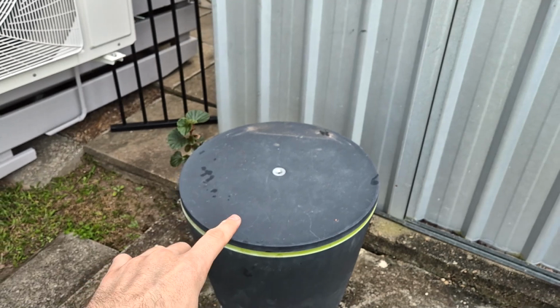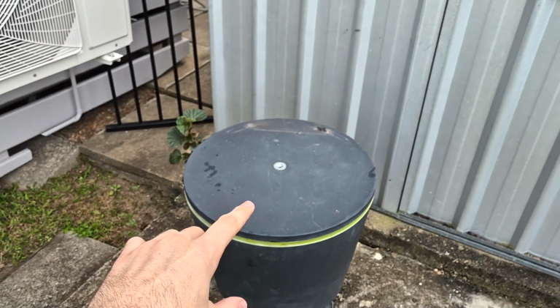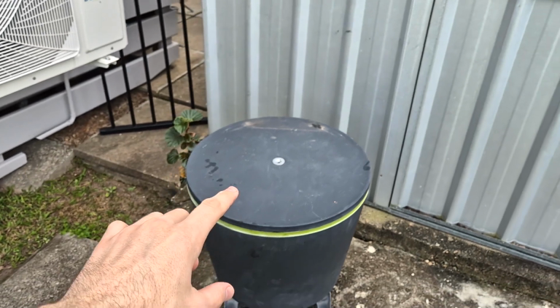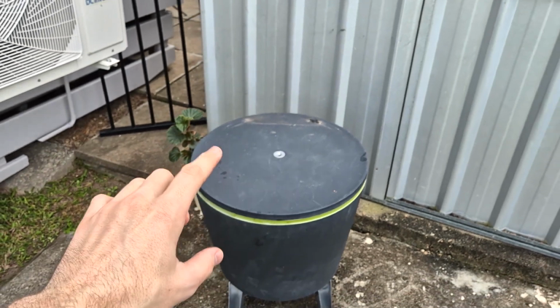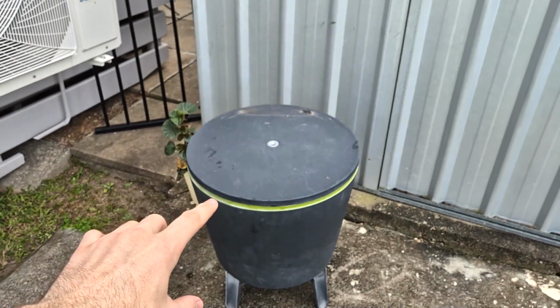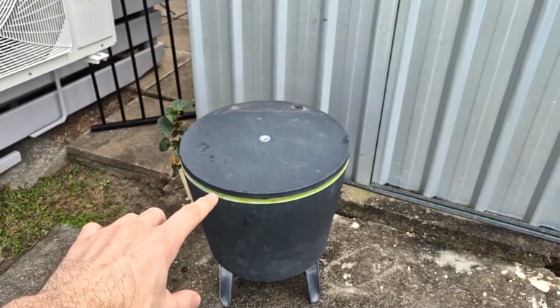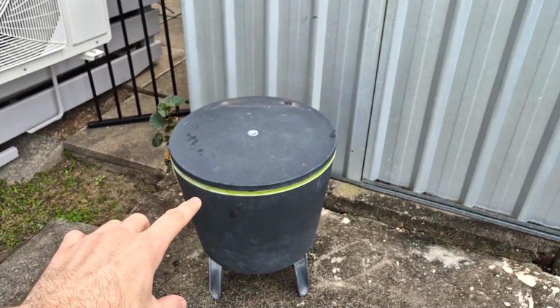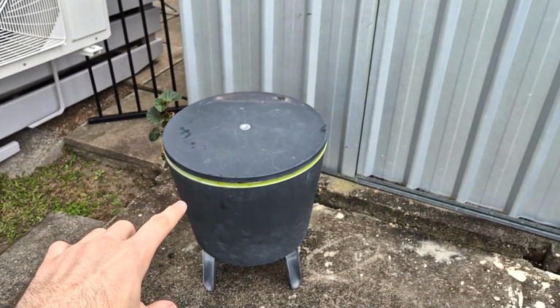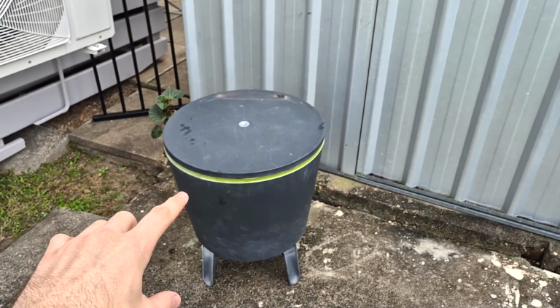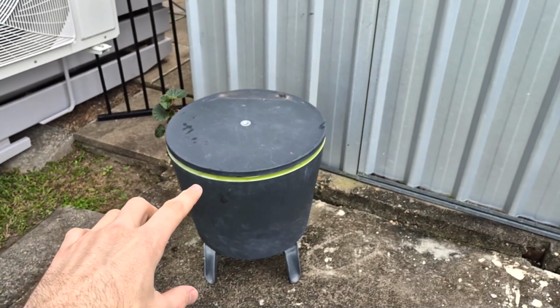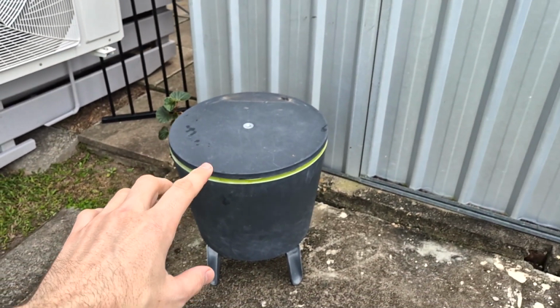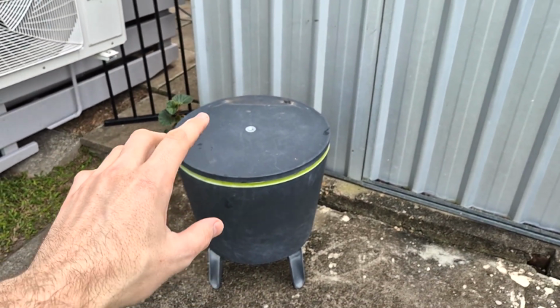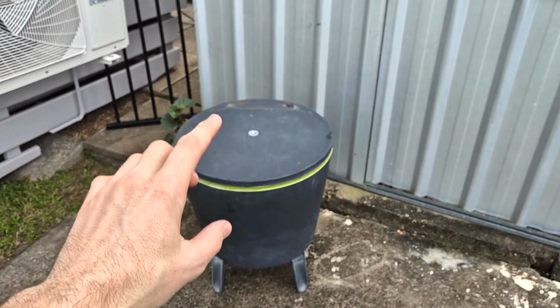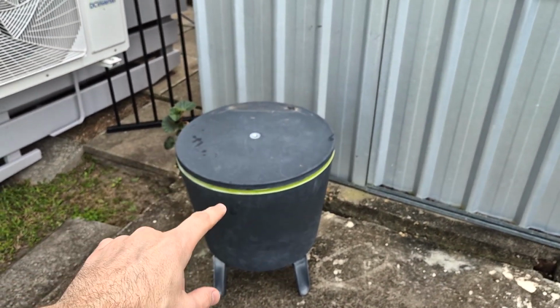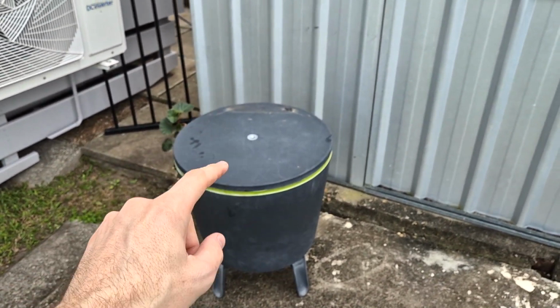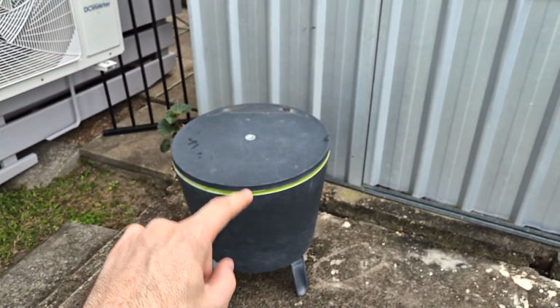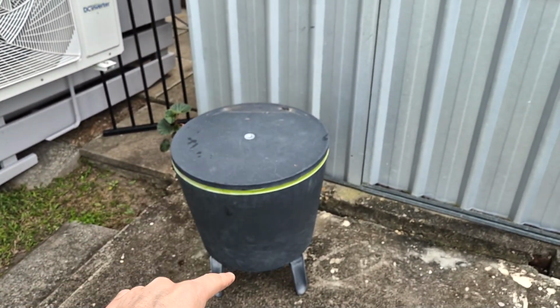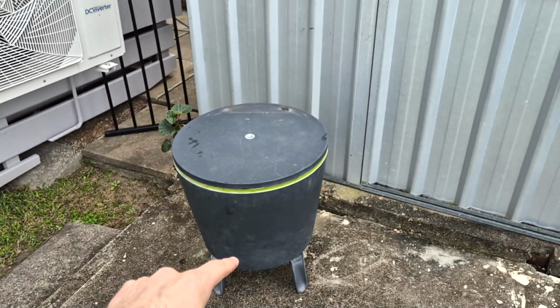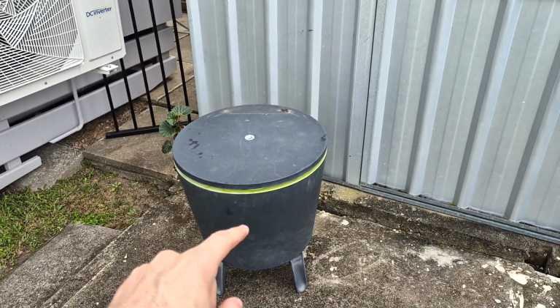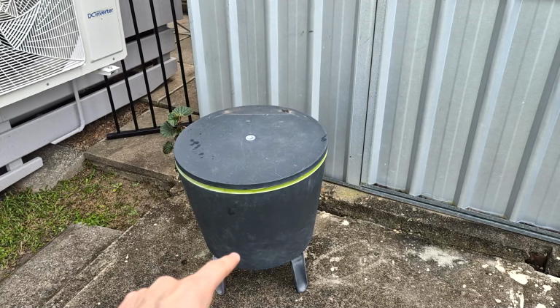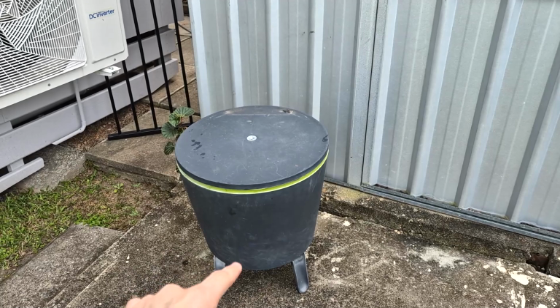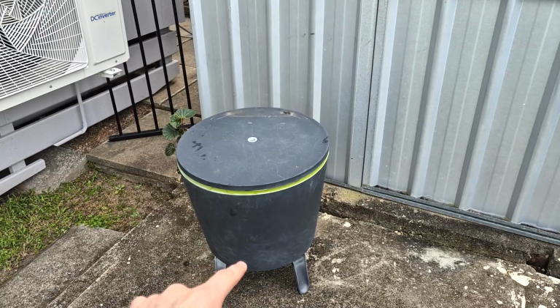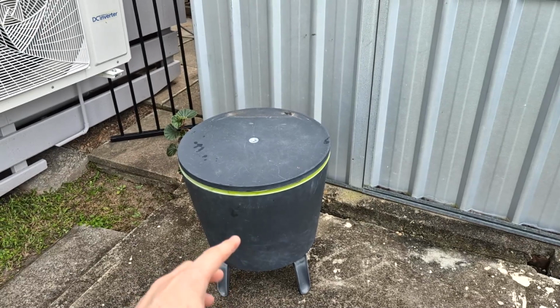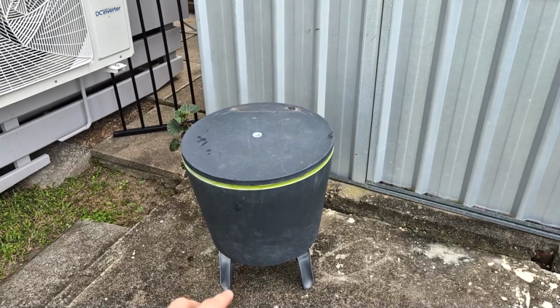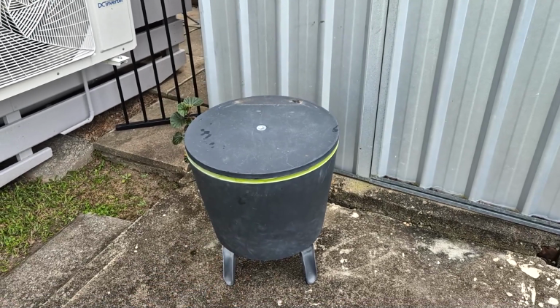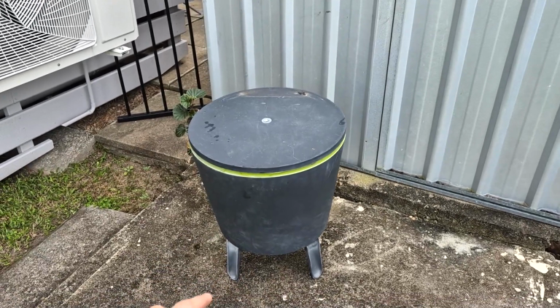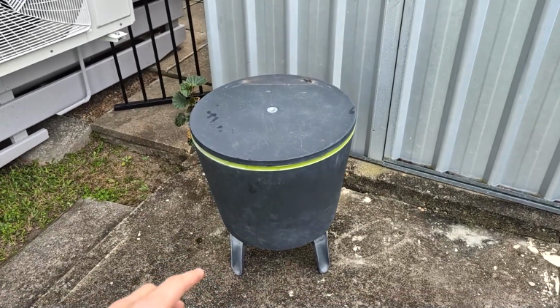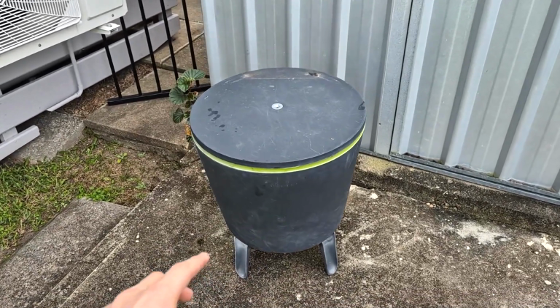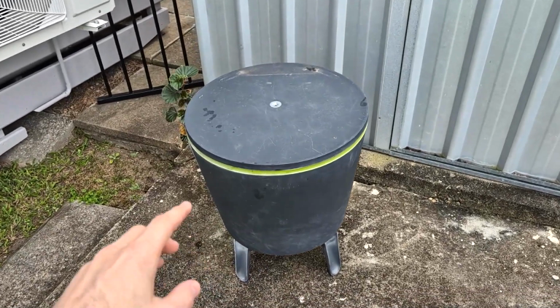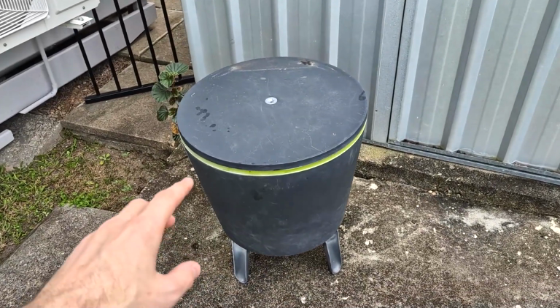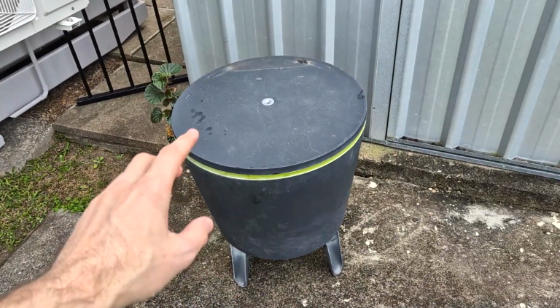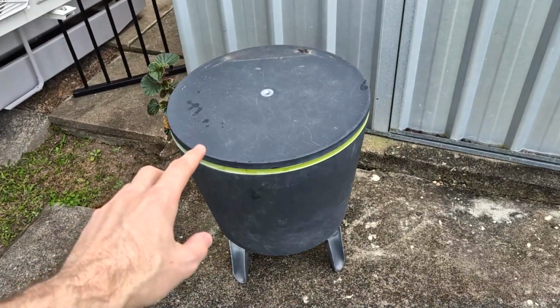What's great about this is that it has a drainage hole inside so that you can drain out the water when you are done.